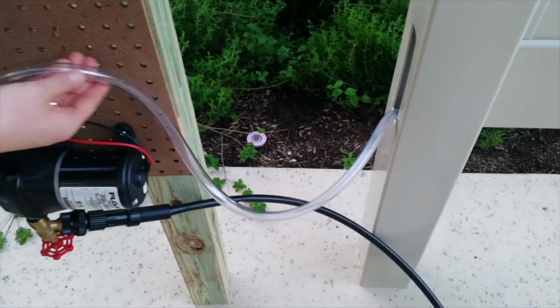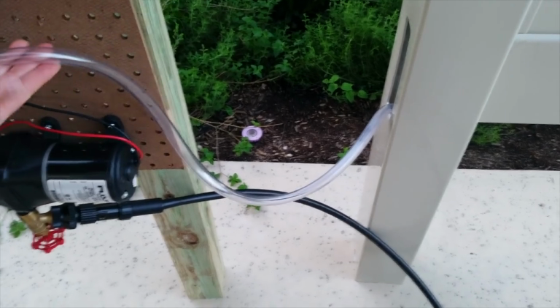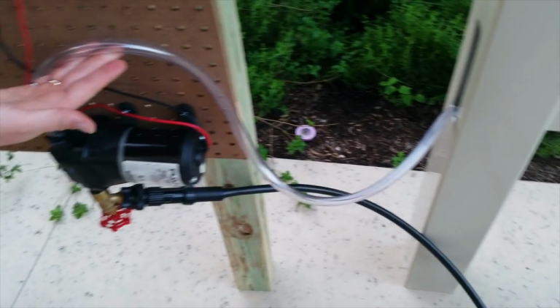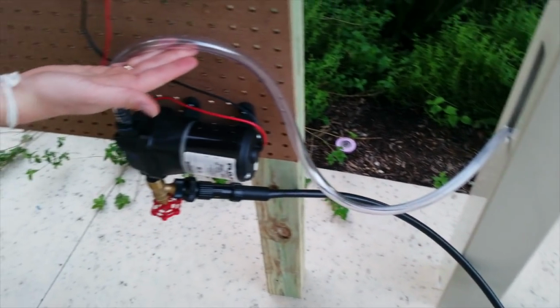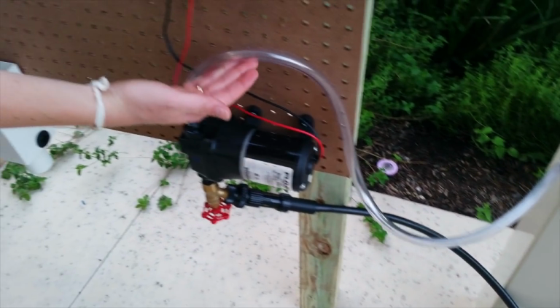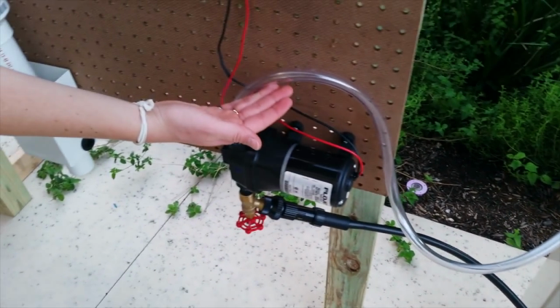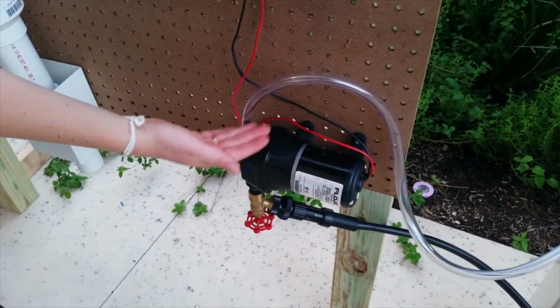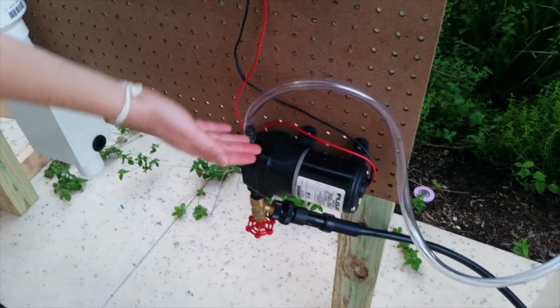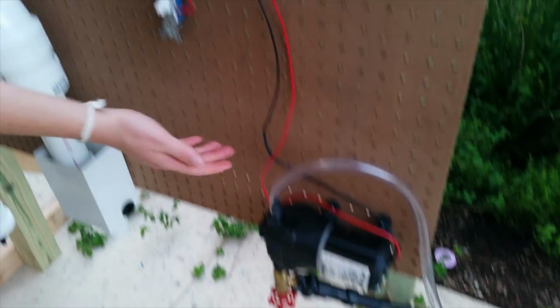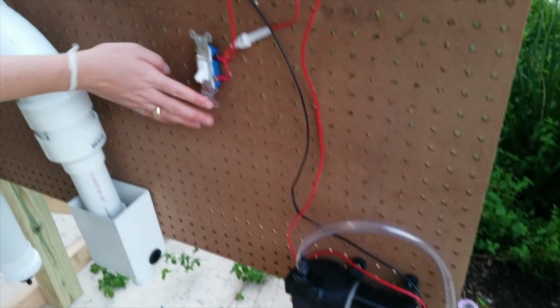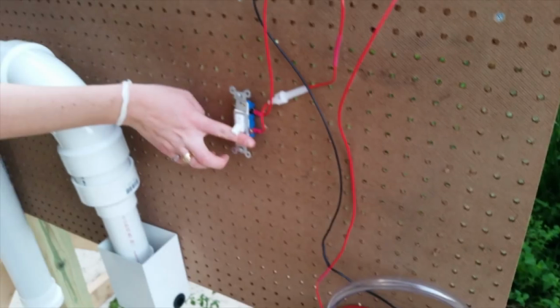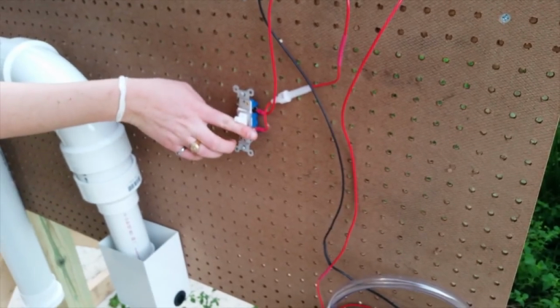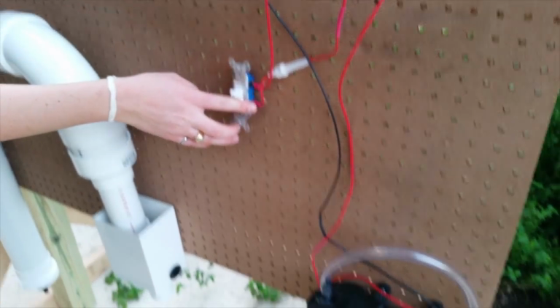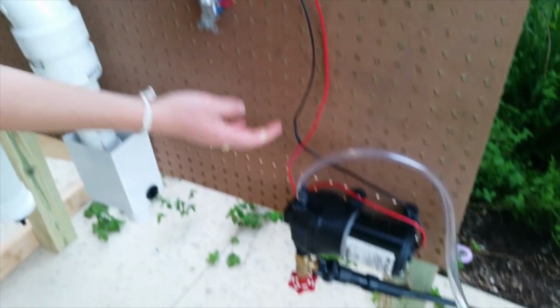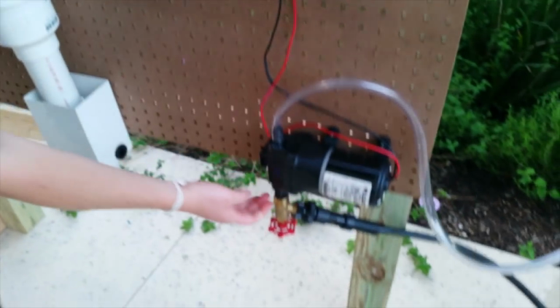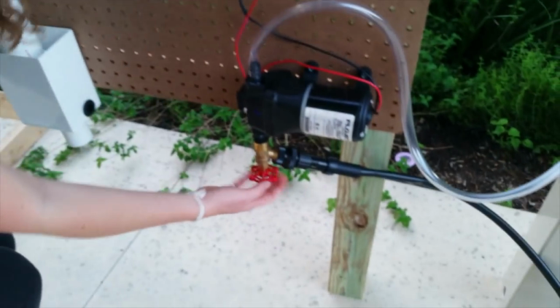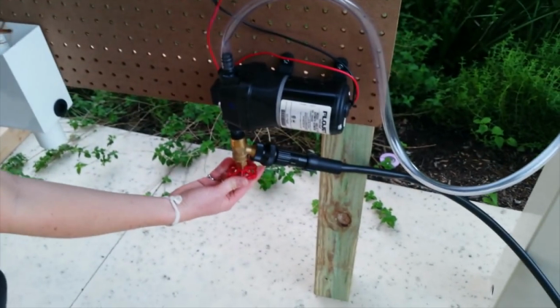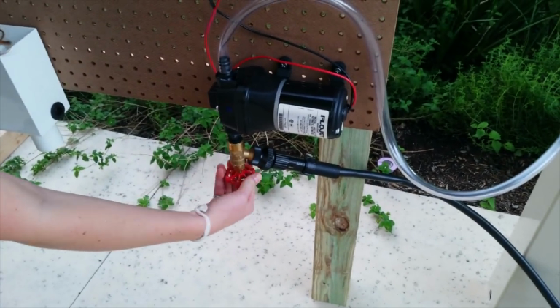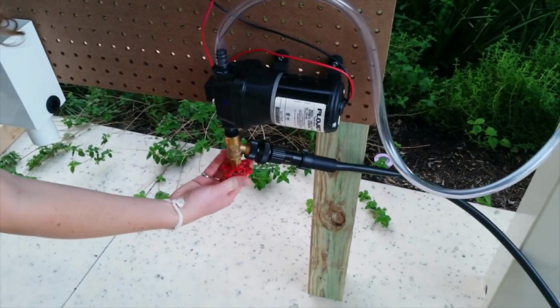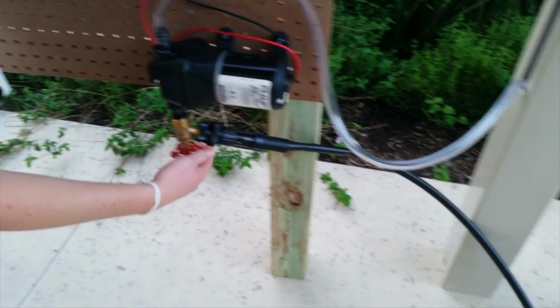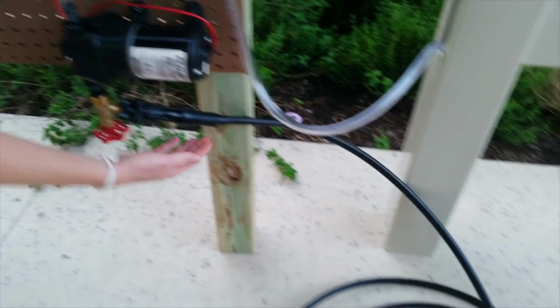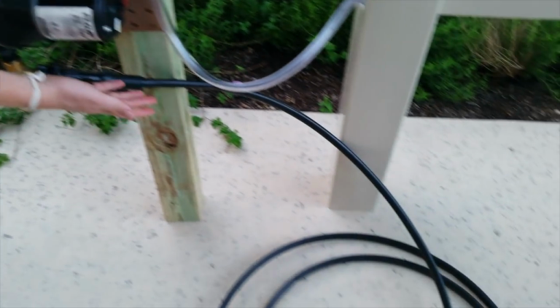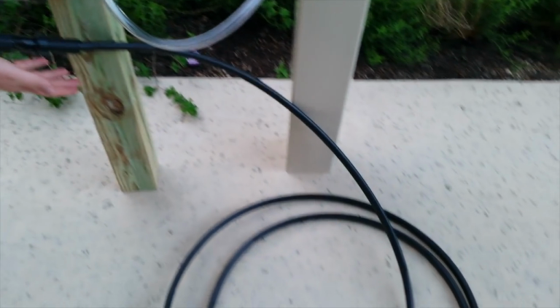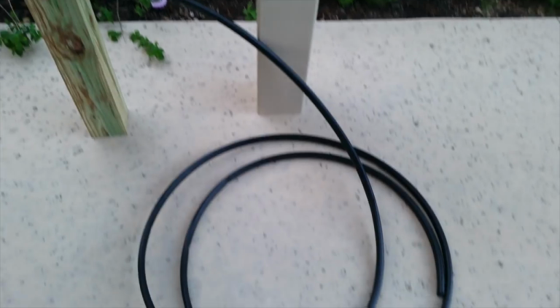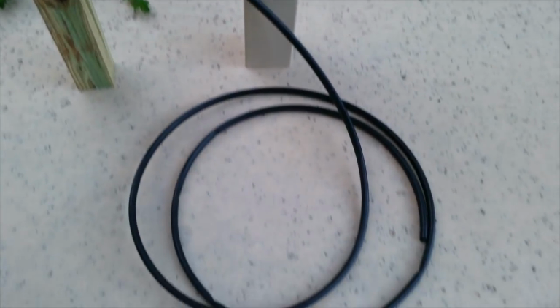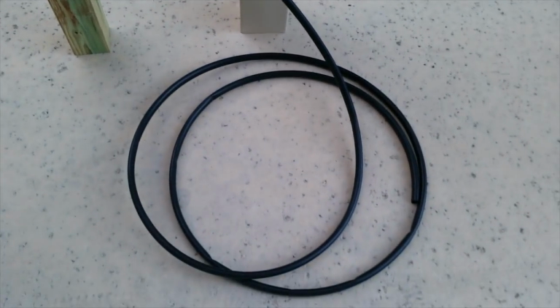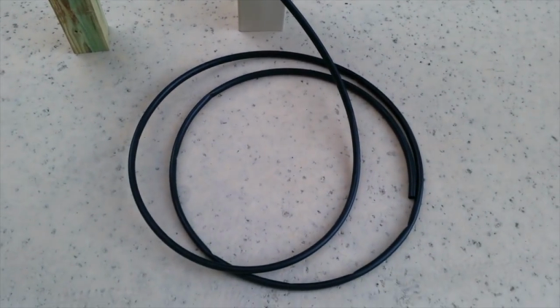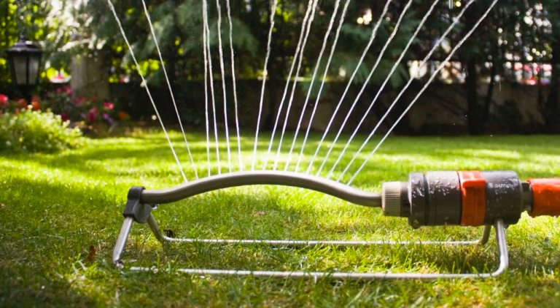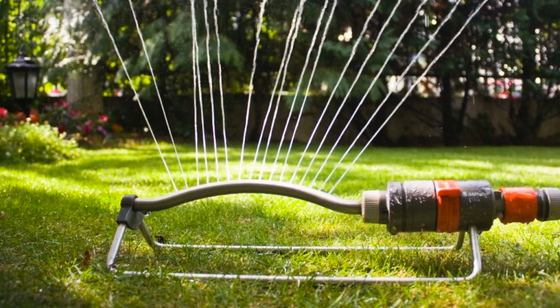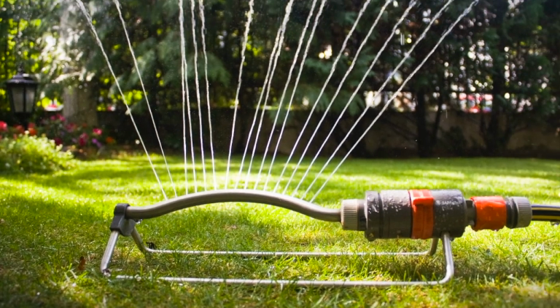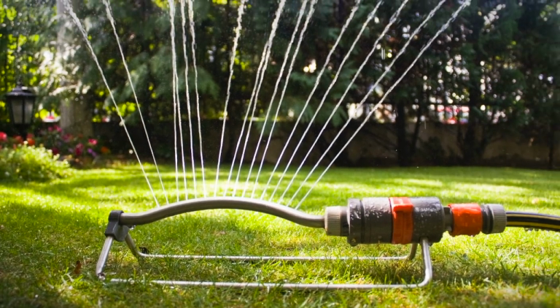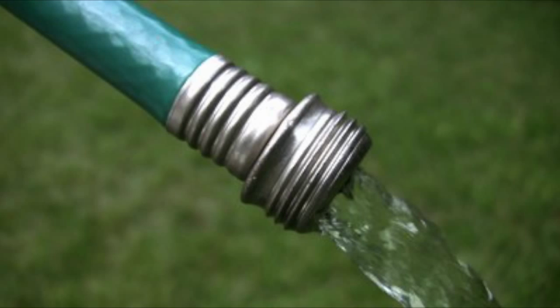In order to reuse the collected water, a pump is attached to the fence. For this particular system, we have attached a drip irrigation kit to the pump, but it isn't the only option. You could also use a sprinkler or simply use a regular hose.